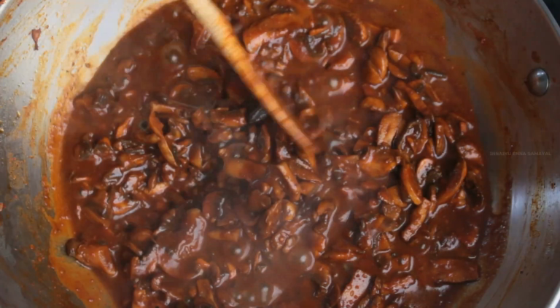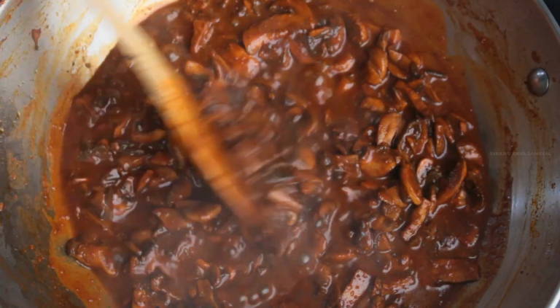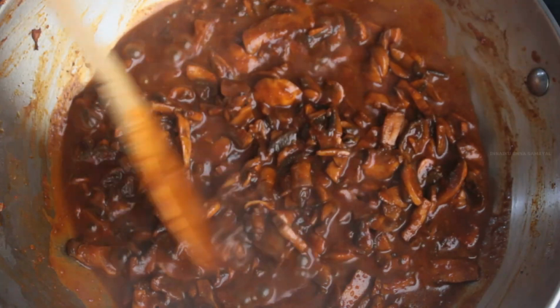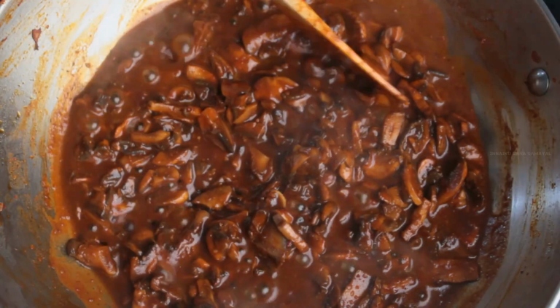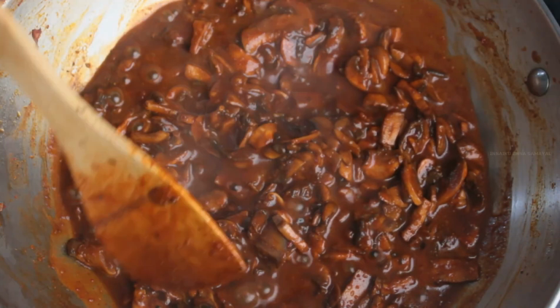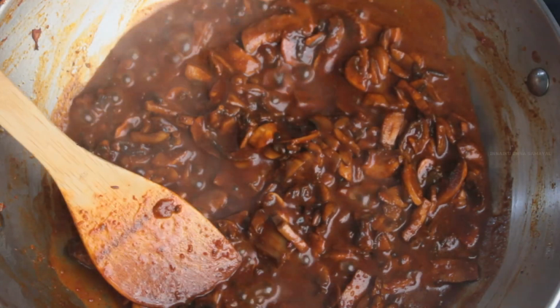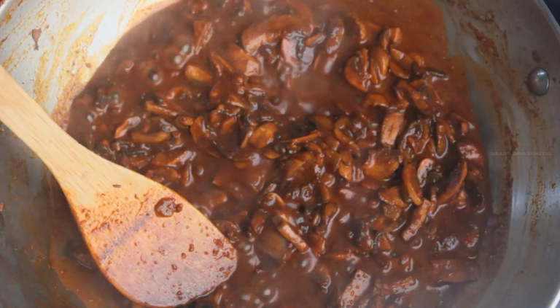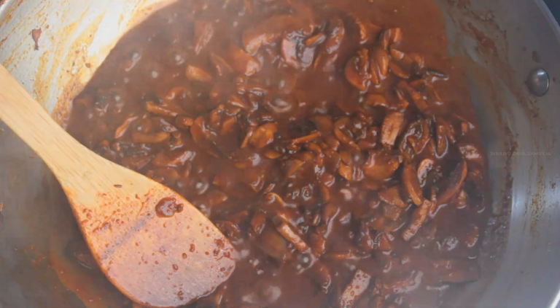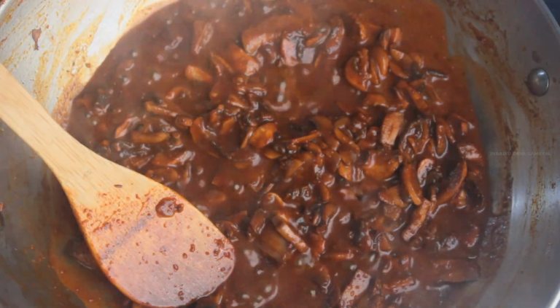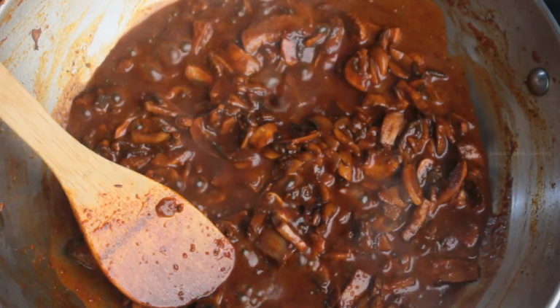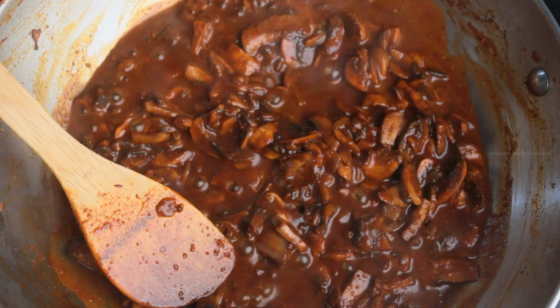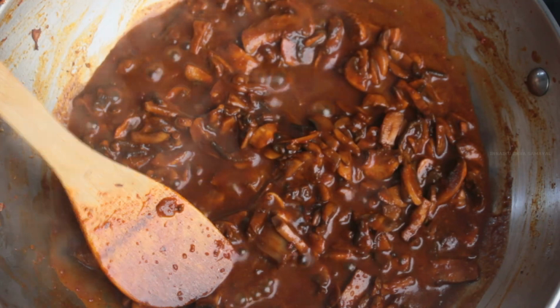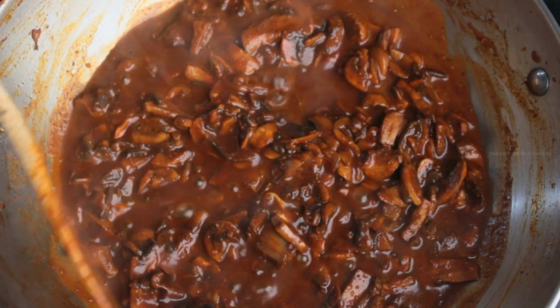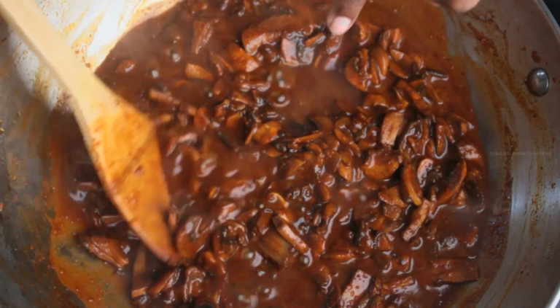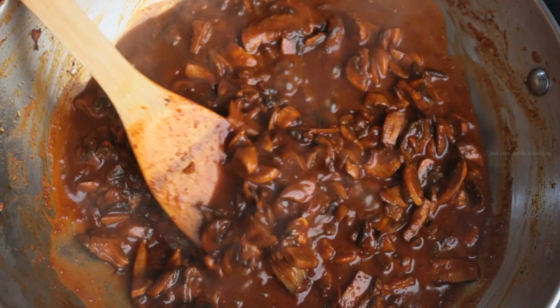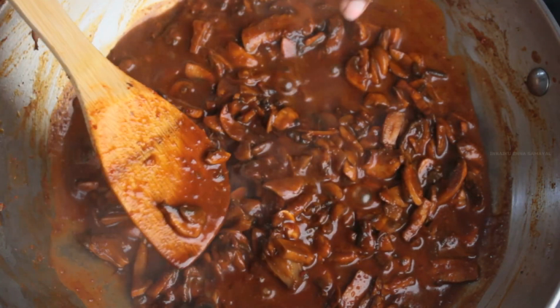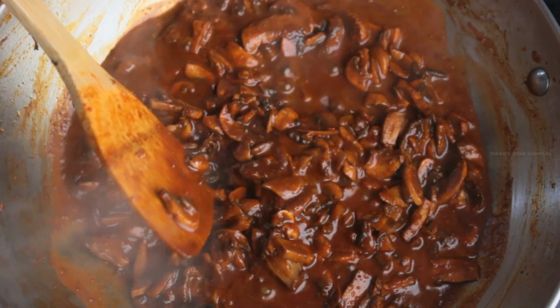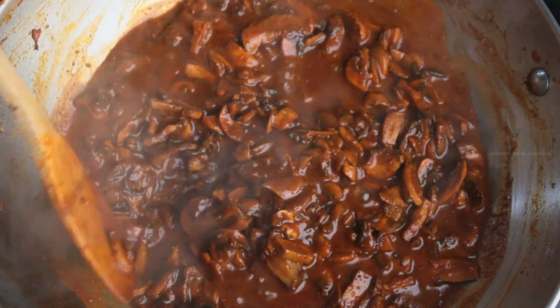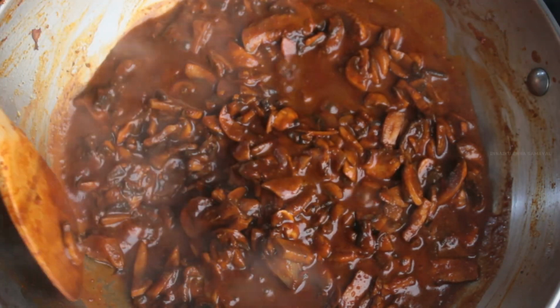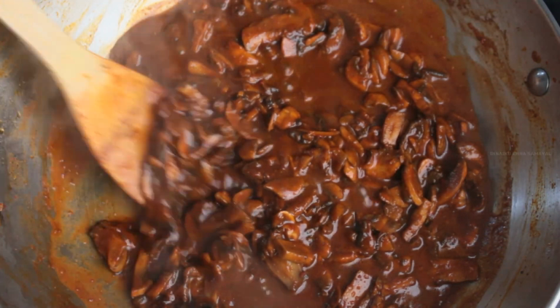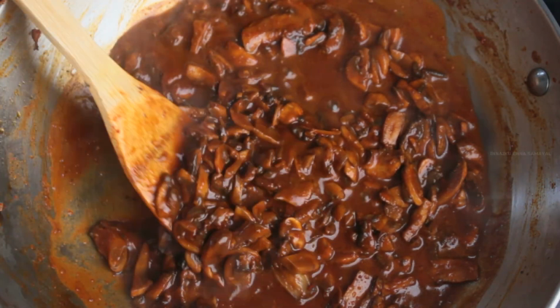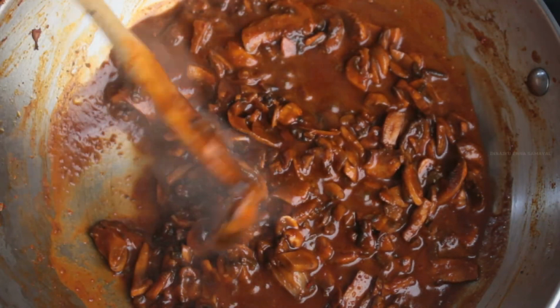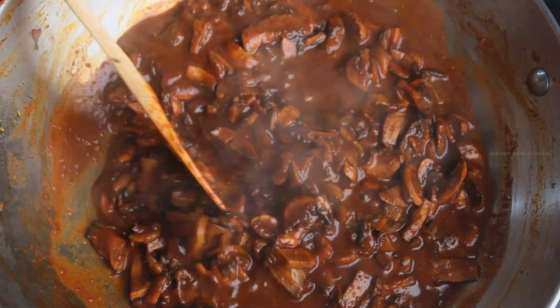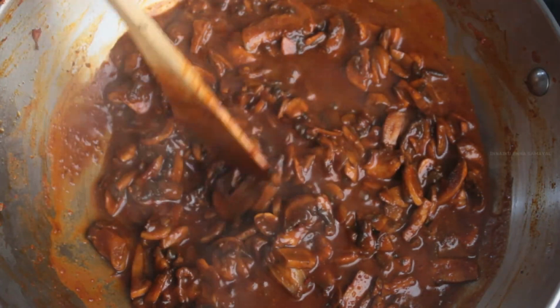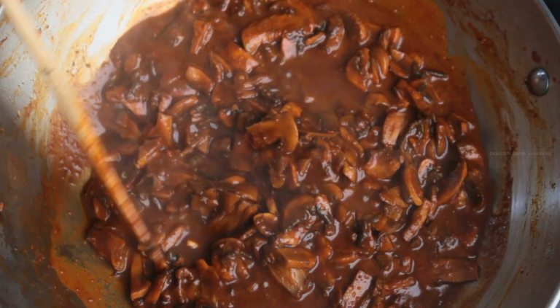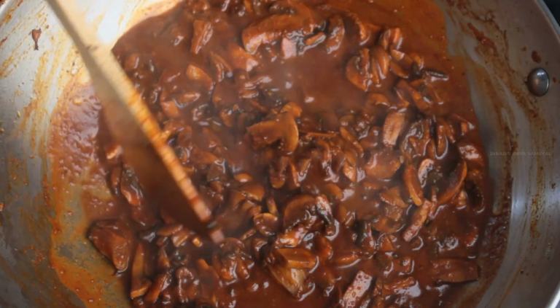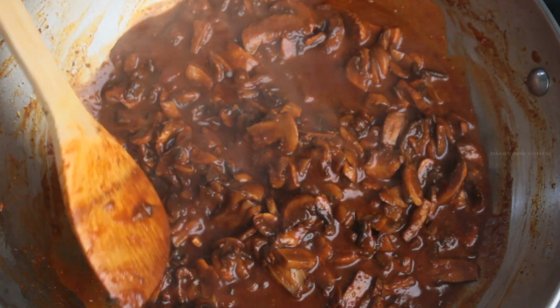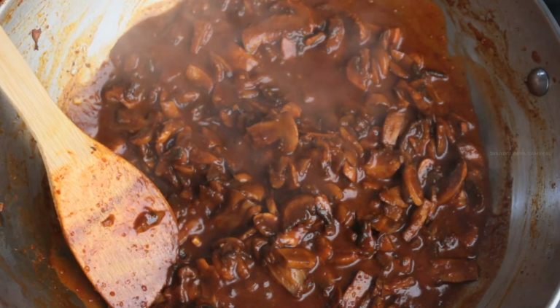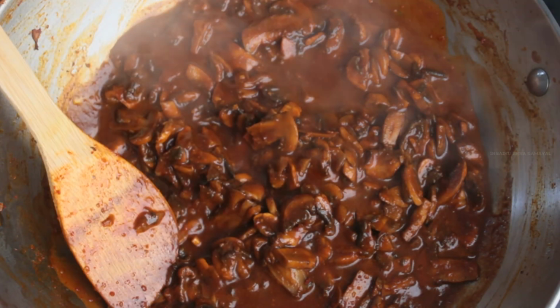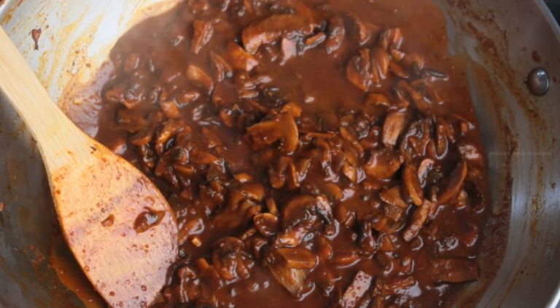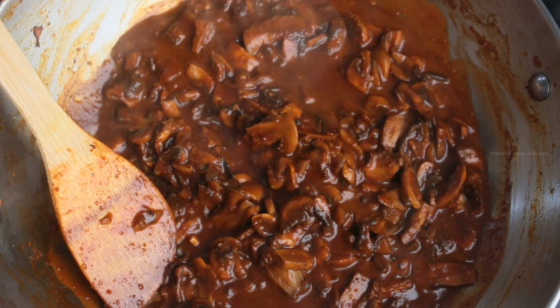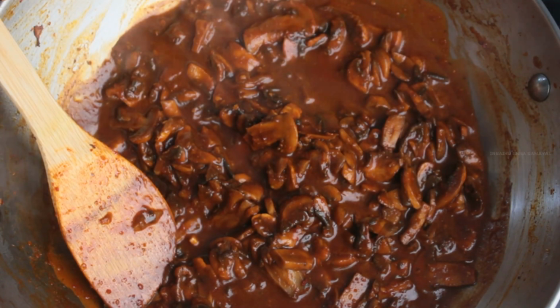It's been 5 minutes and I have got the consistency that I need. Look at the color — it's just because of the Kashmiri red chillies that we added. It would be a perfect side dish for chapatis, curd, rice, or even with biryanis.